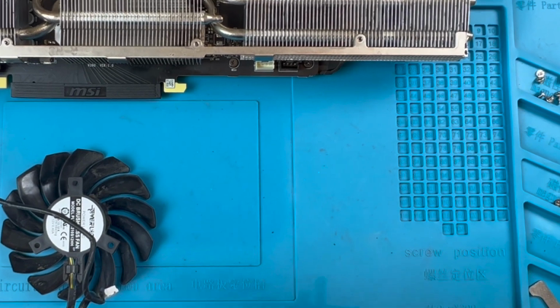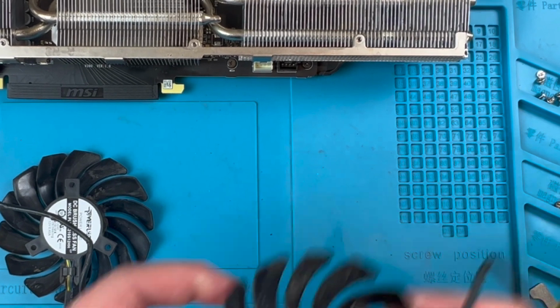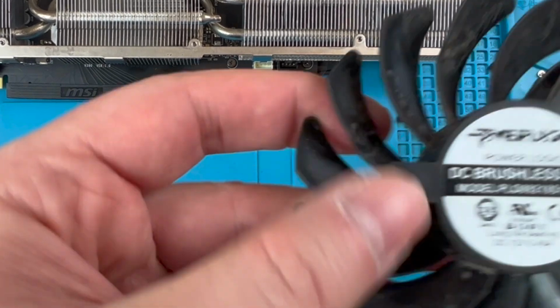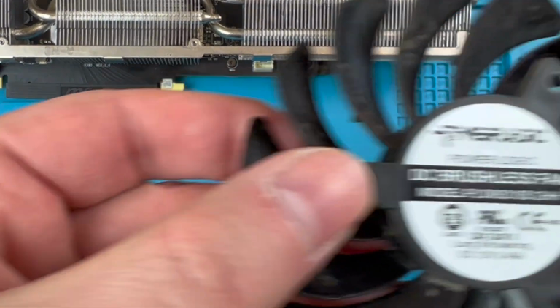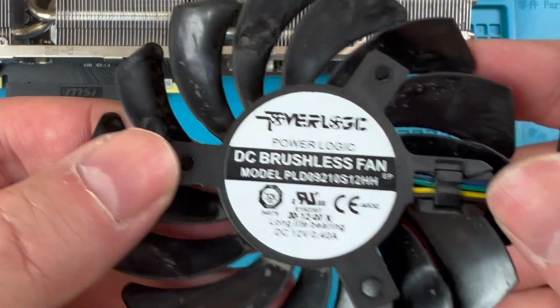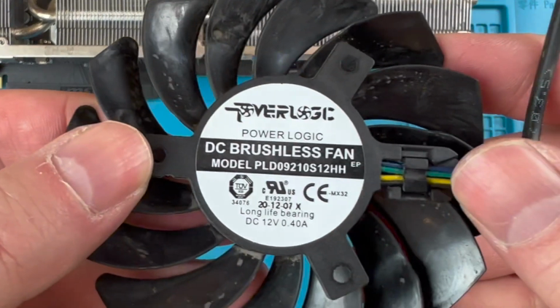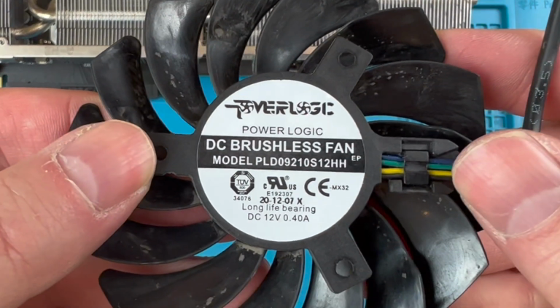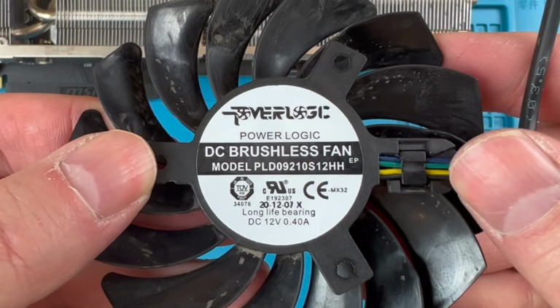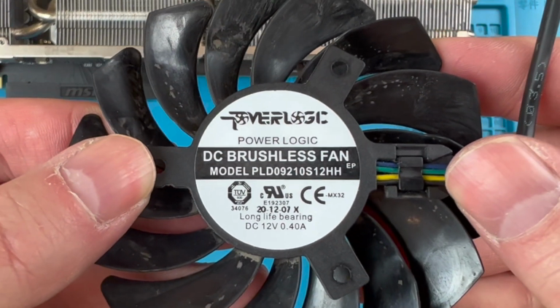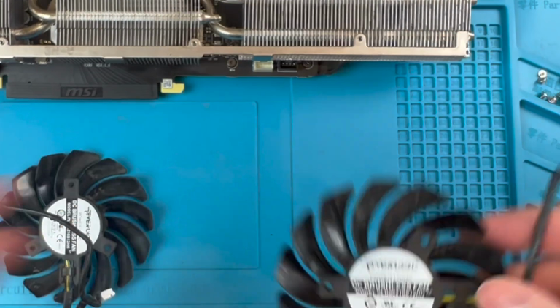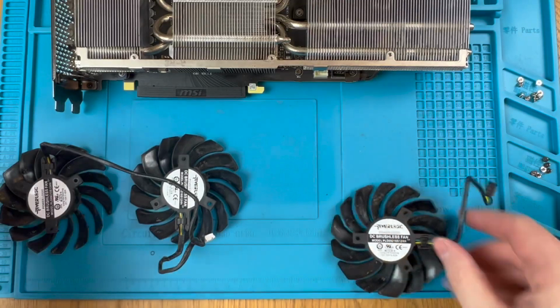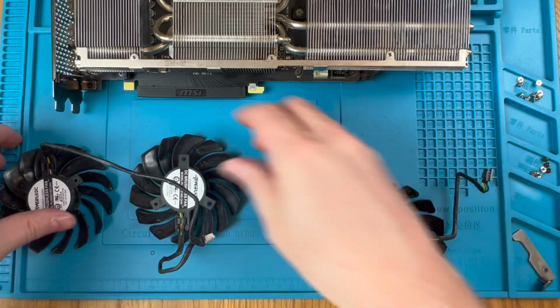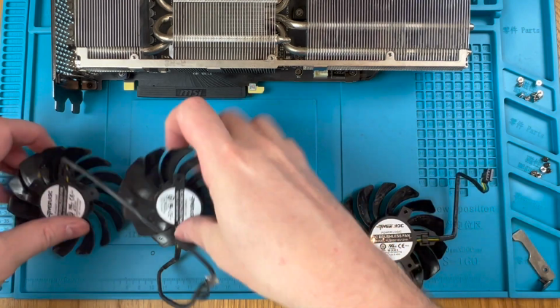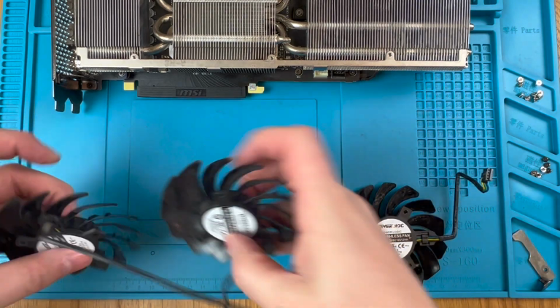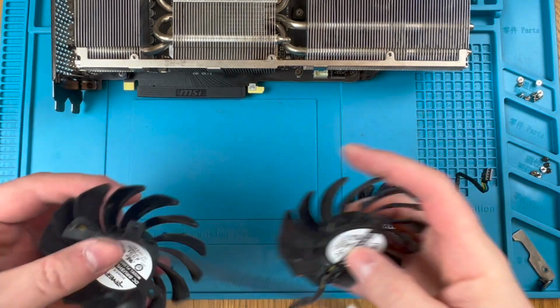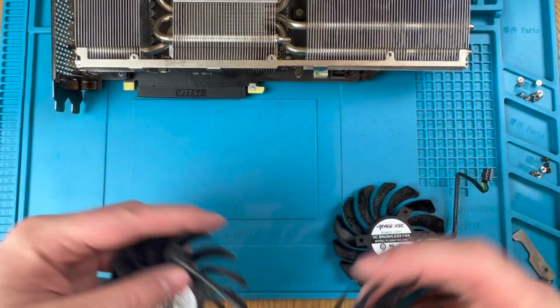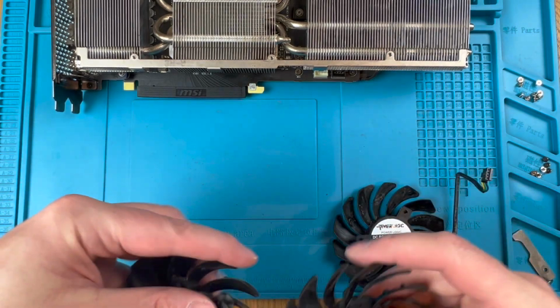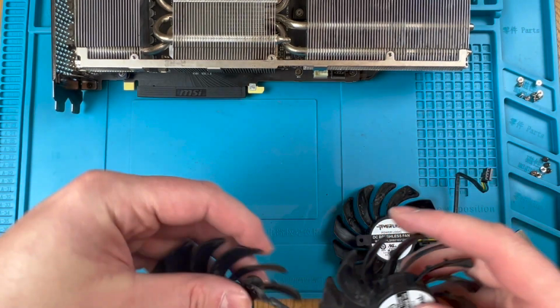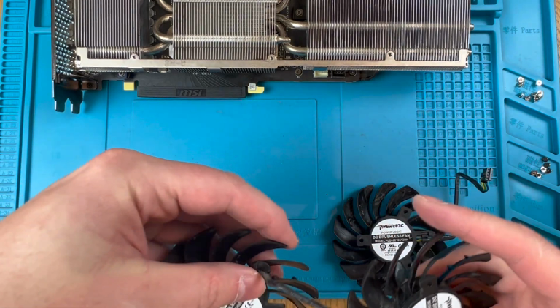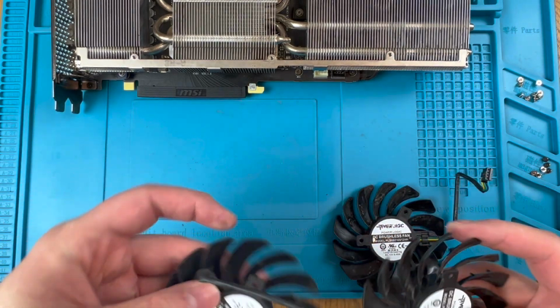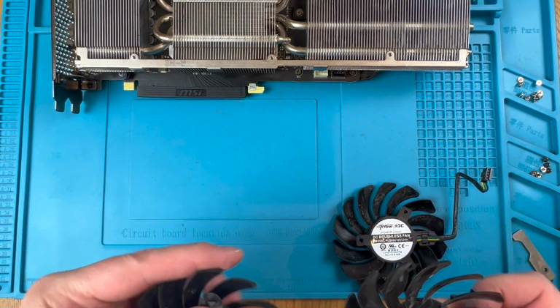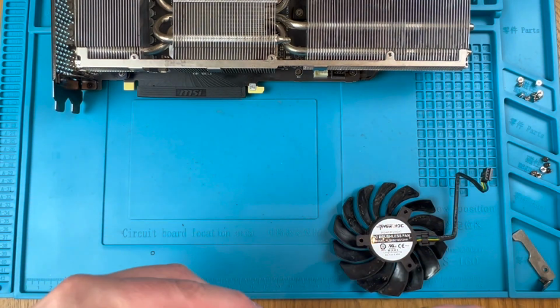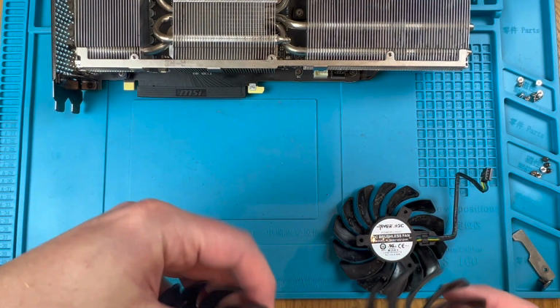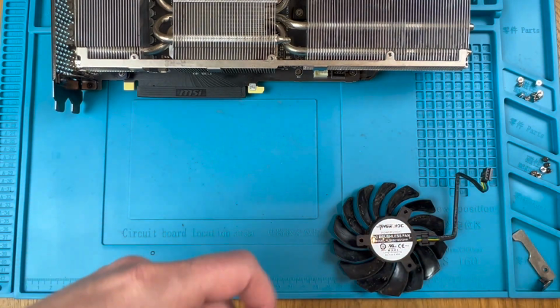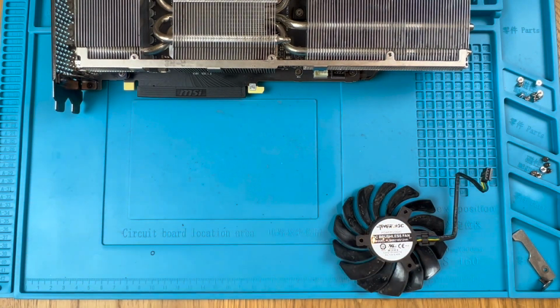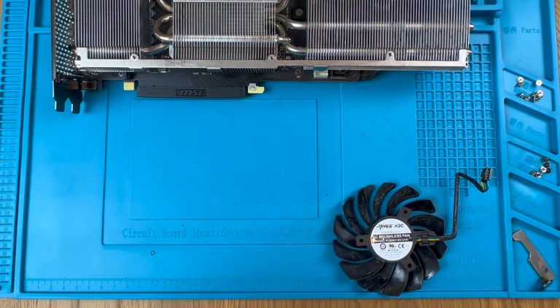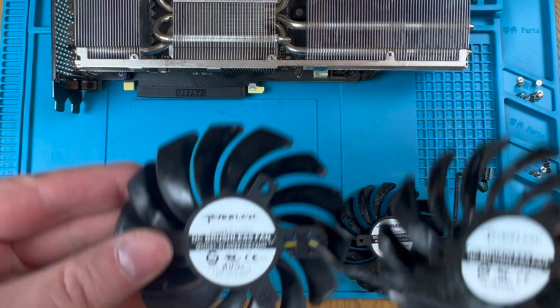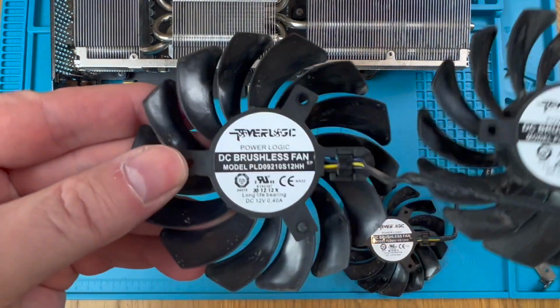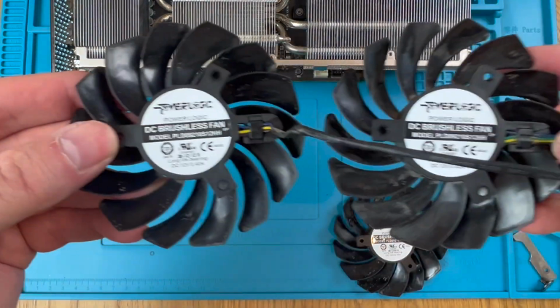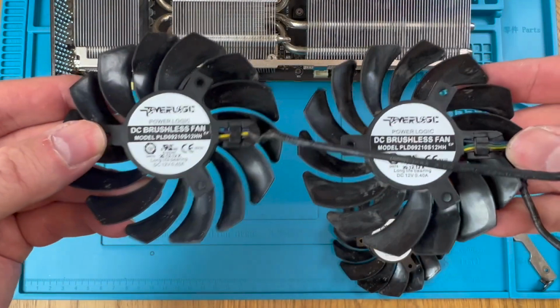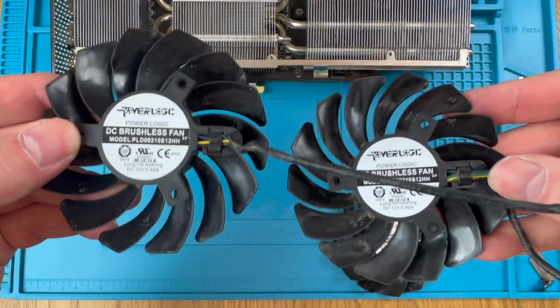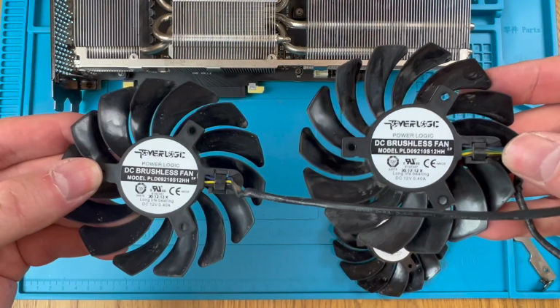Here we see the back of a single fan with a model number, and if we take a look at the two-fan unit, these fans actually have the same model number — so the model refers to the fan itself and not the complete unit with the cable and accessories.